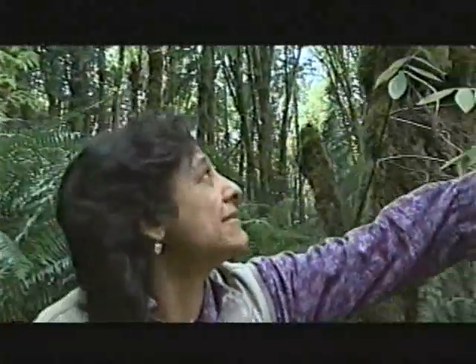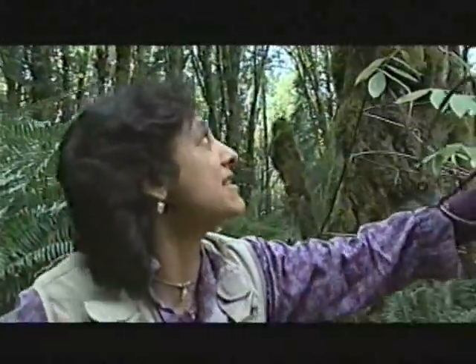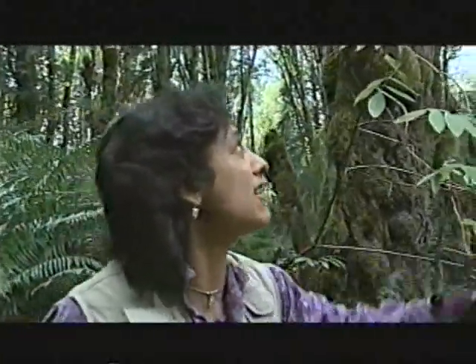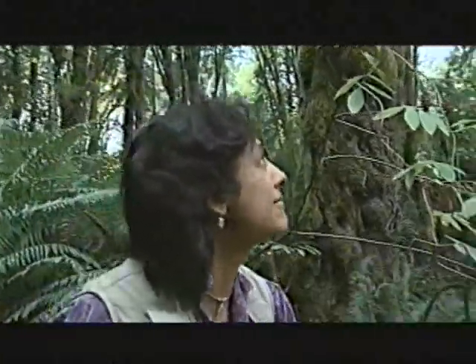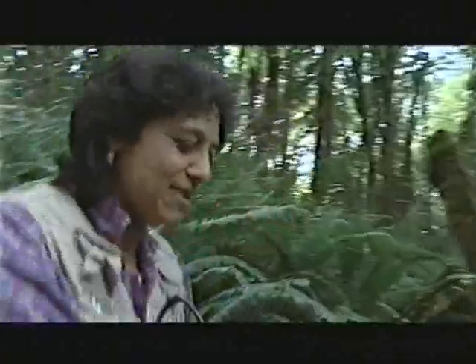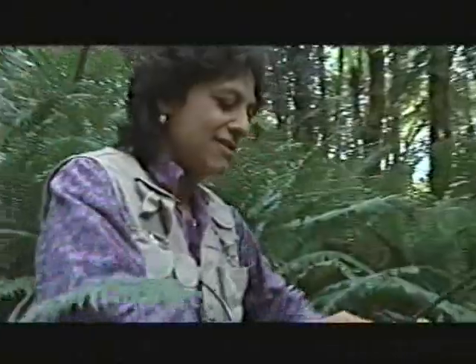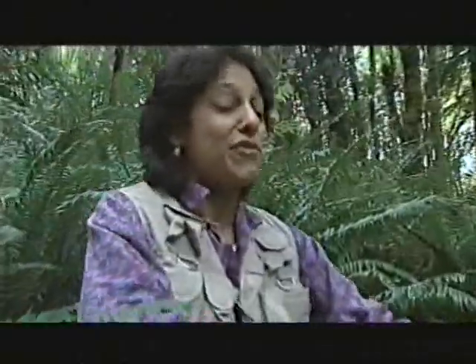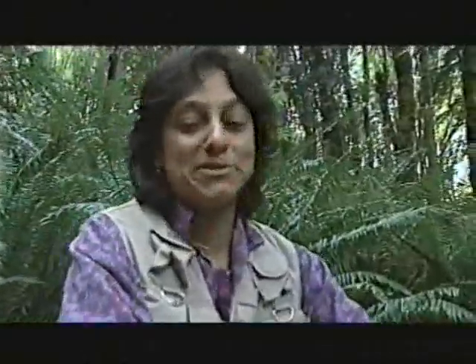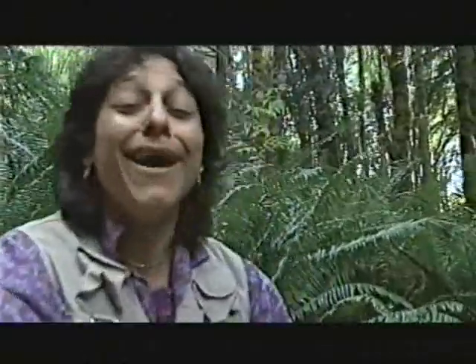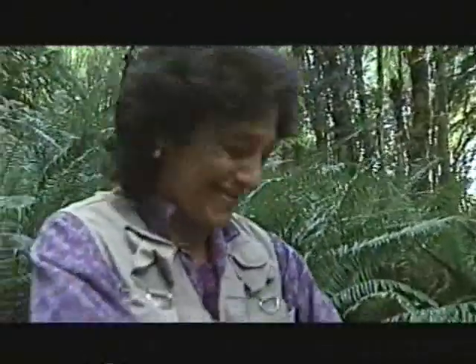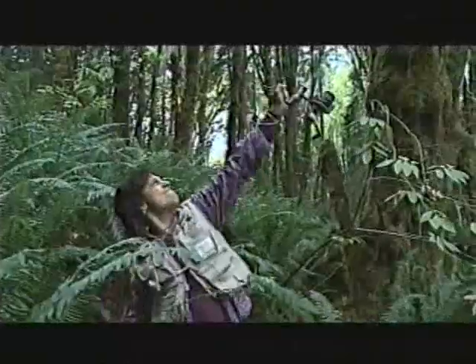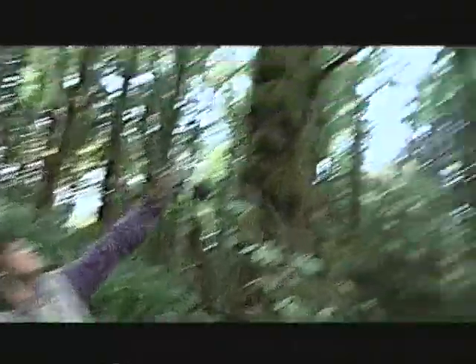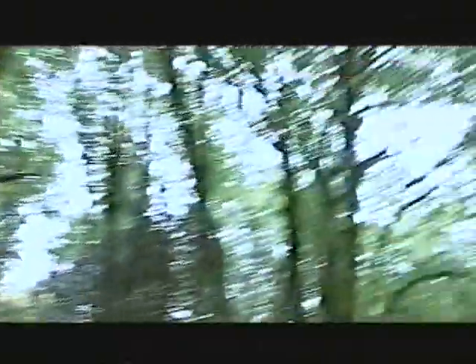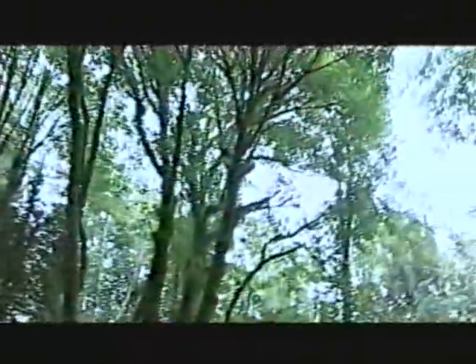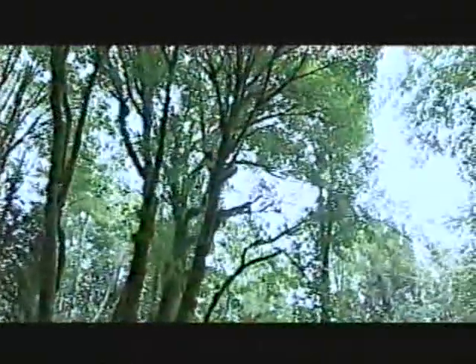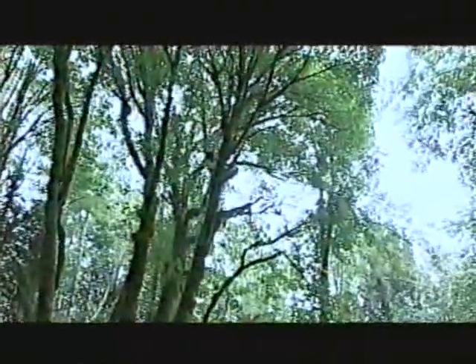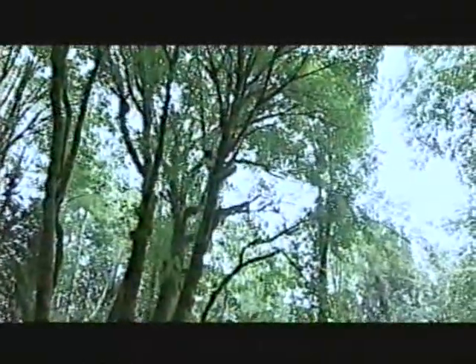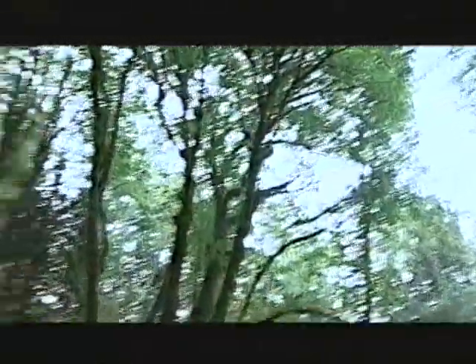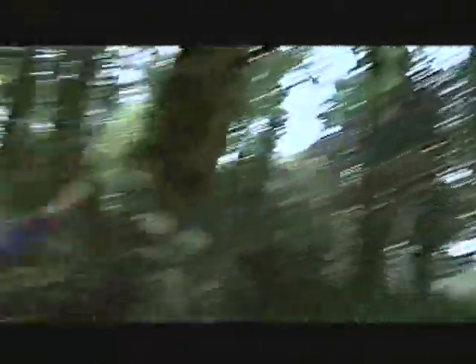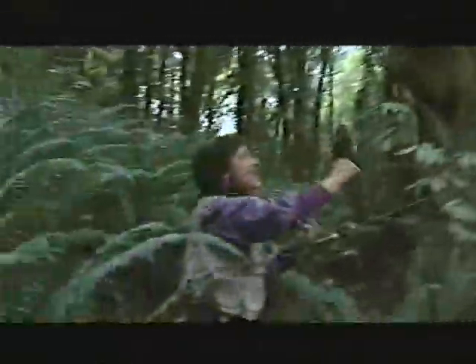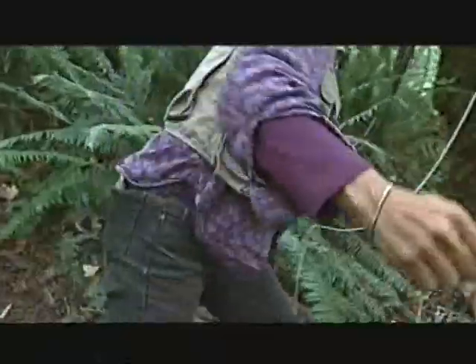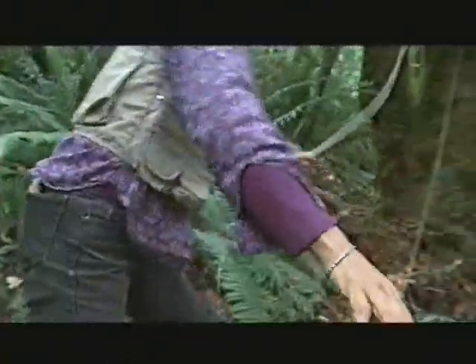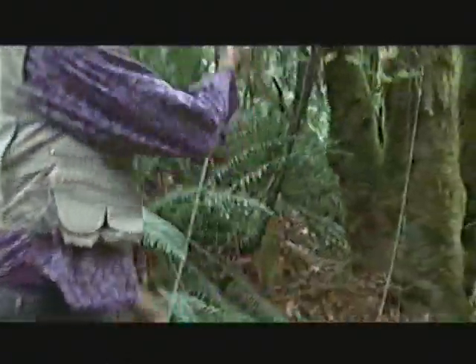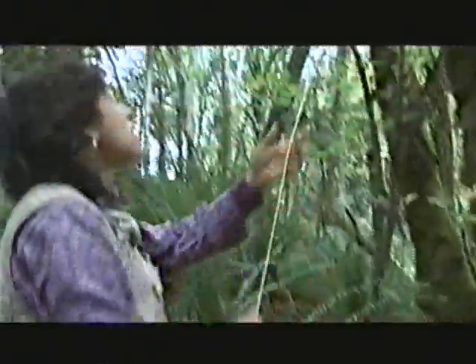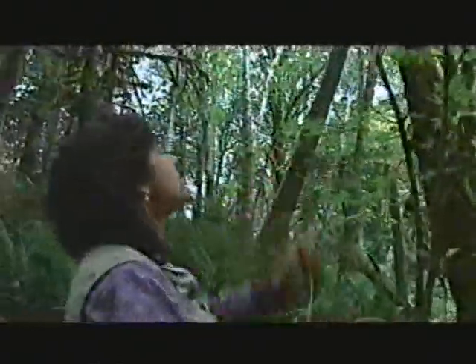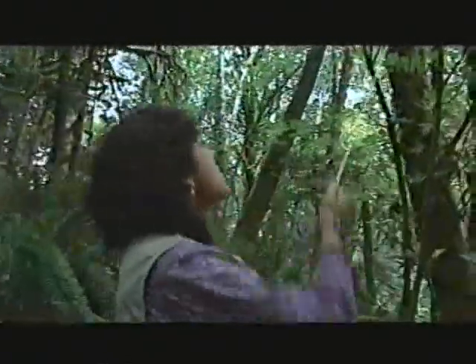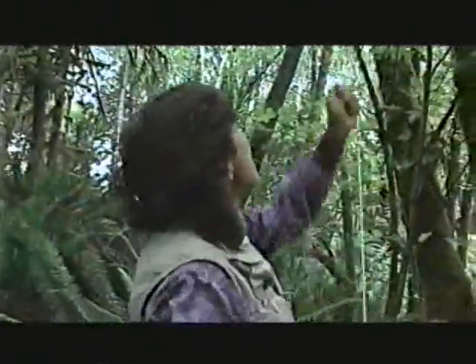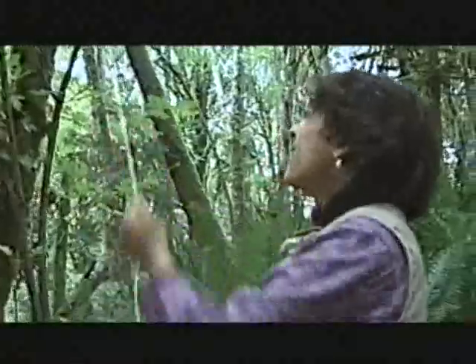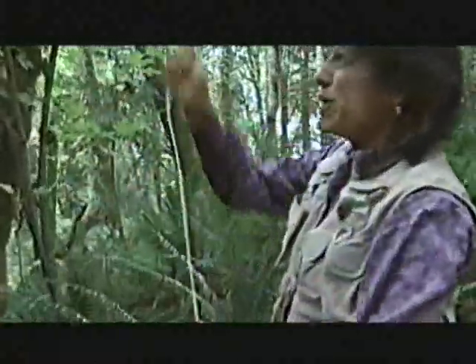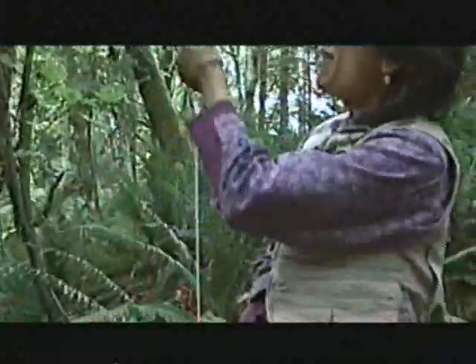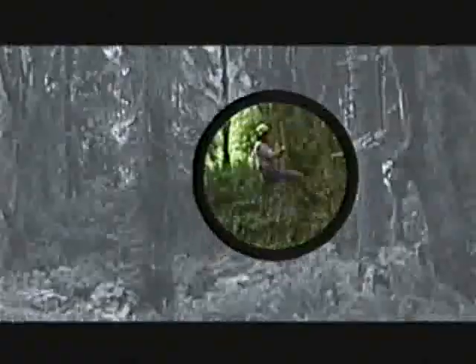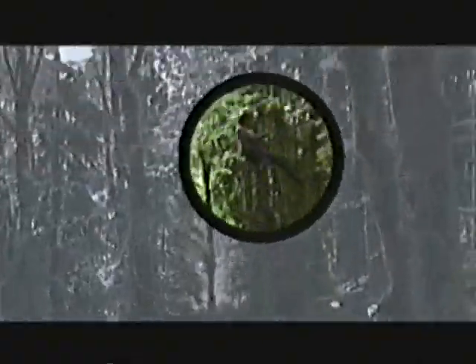Missed it, darn. That never happens. Yes, and I got it. Now I just have to pull up on this other side and up we go. Here we go.